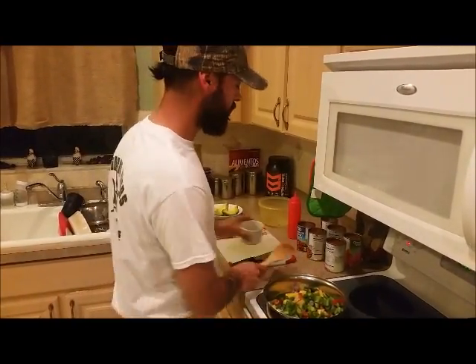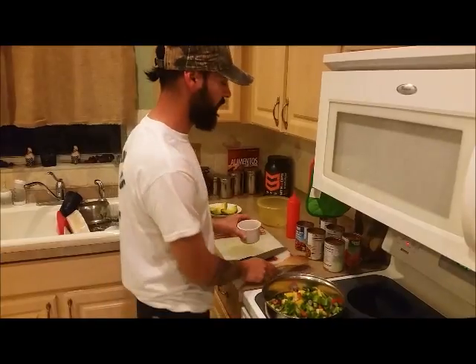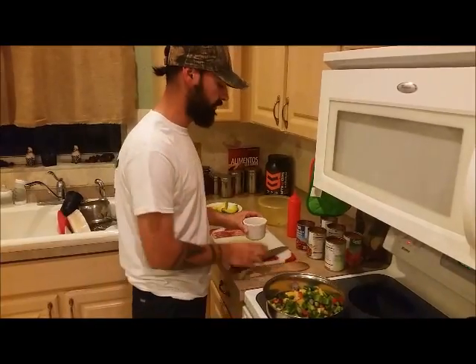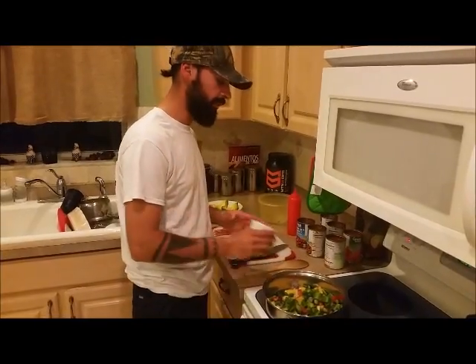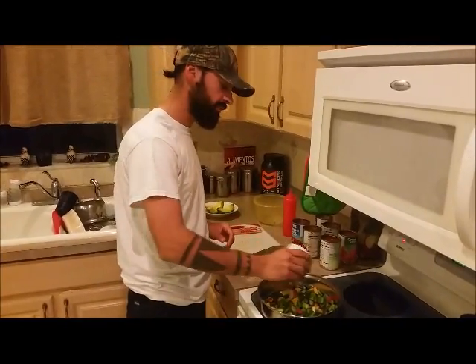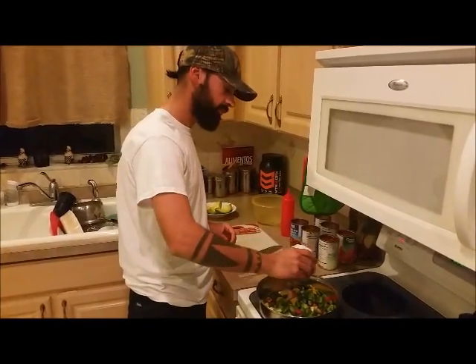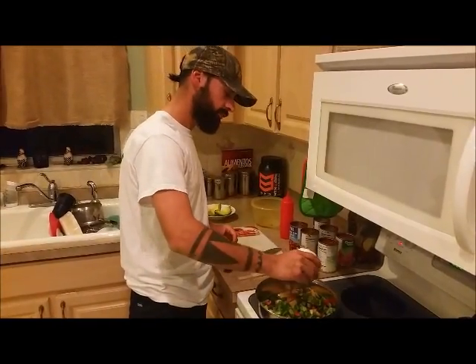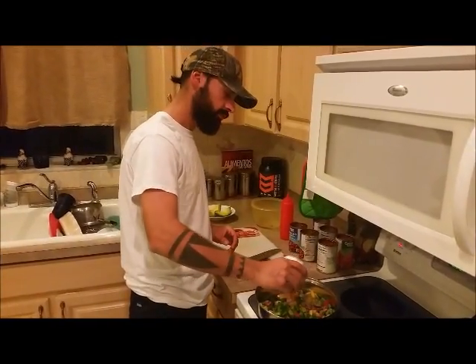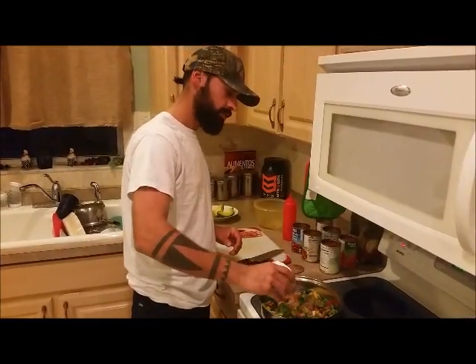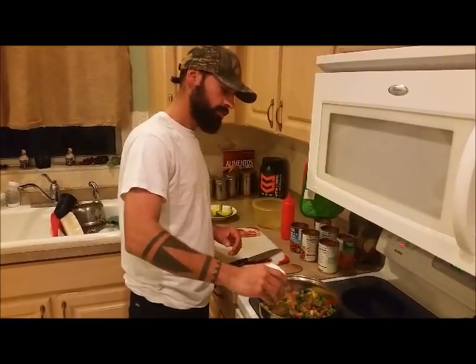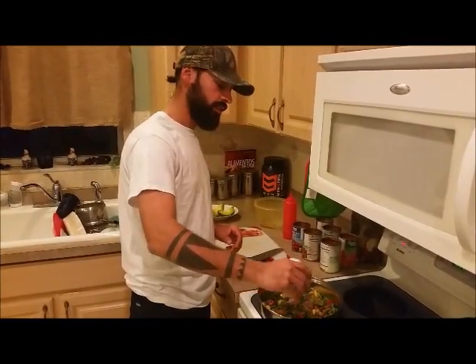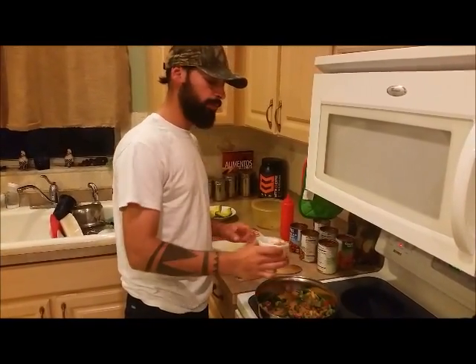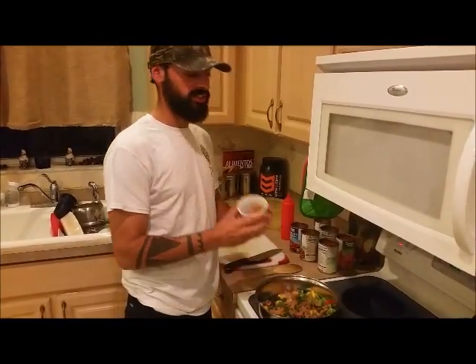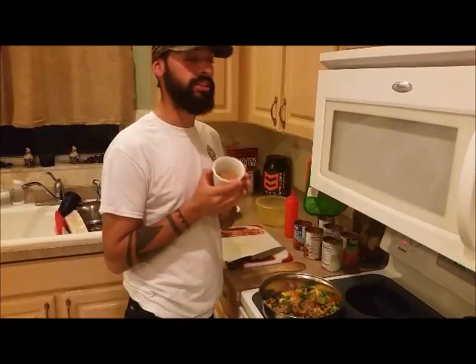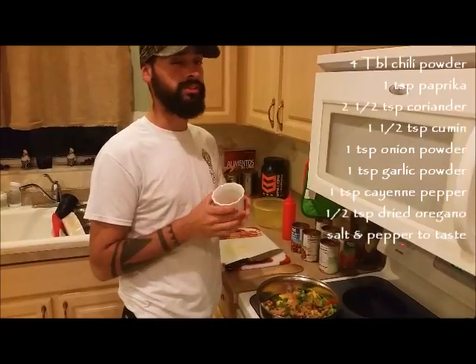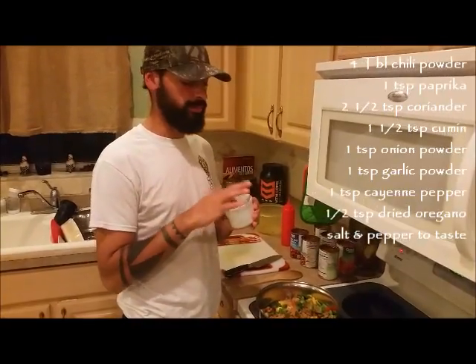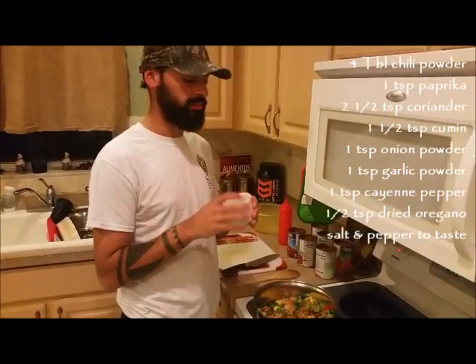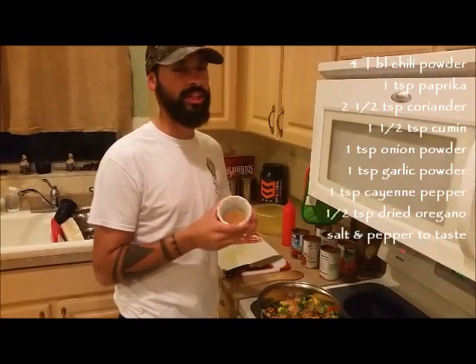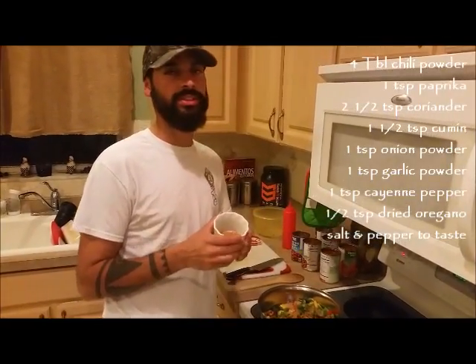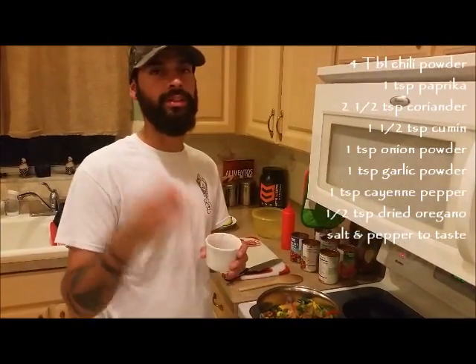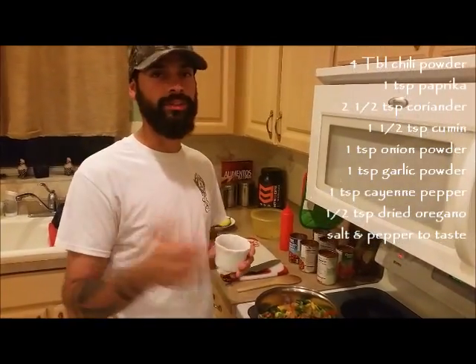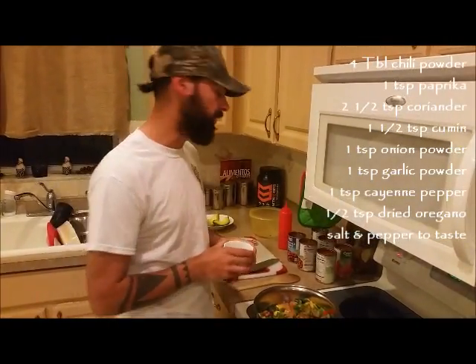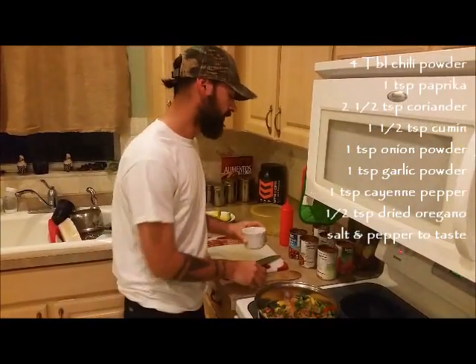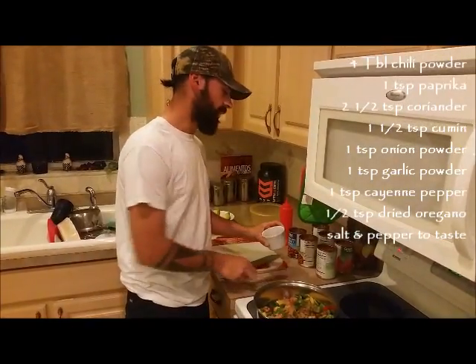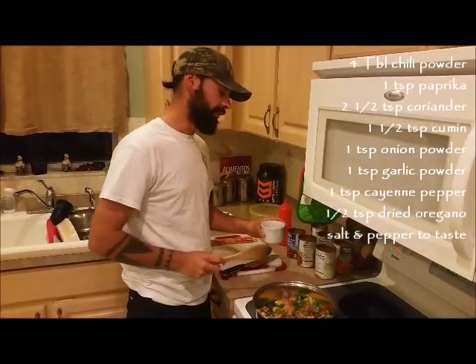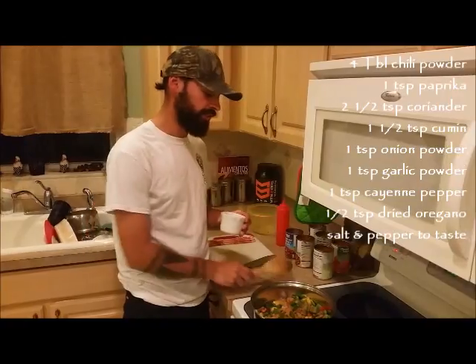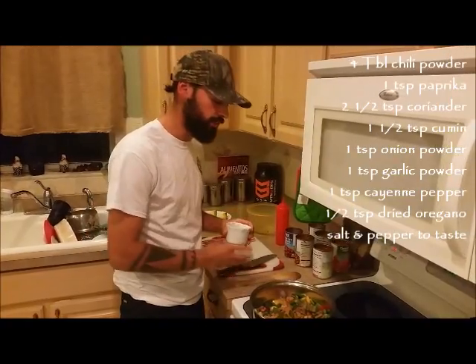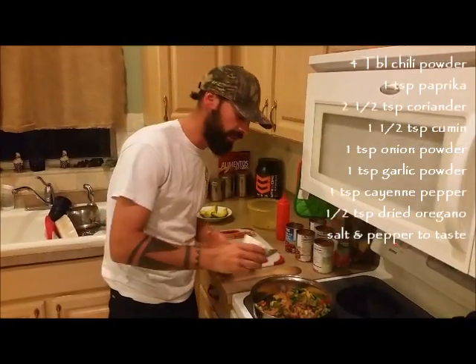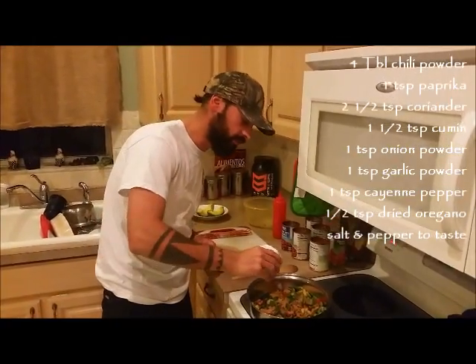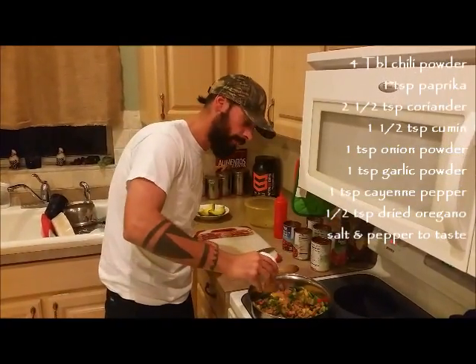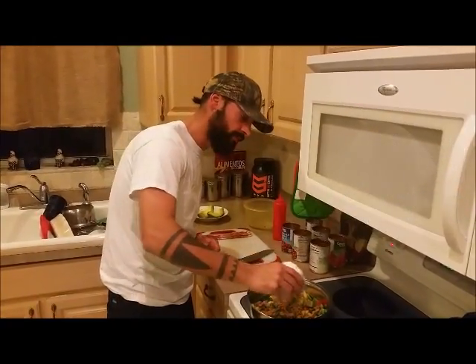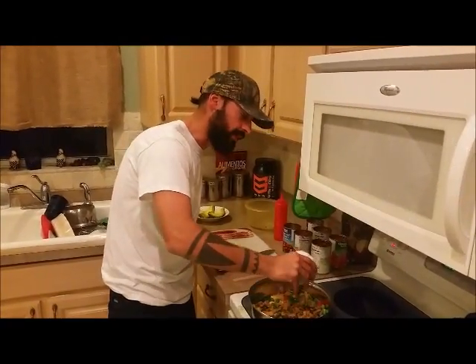We're going to add a little bit of spice. We'll put what's on this secret recipe — that's not so secret — on the video, that way you guys know what we have for the spice.